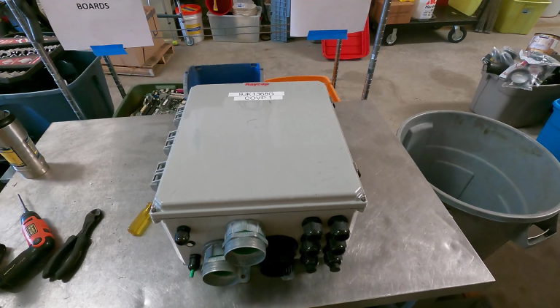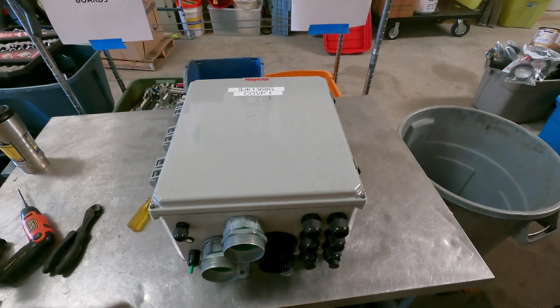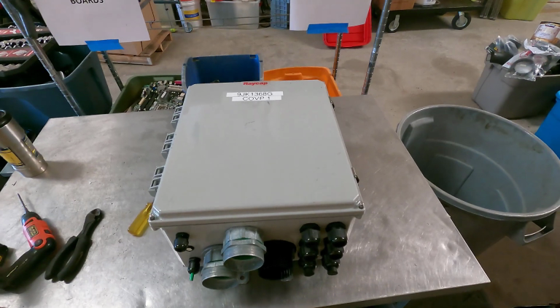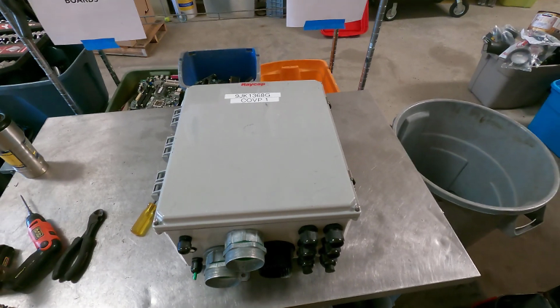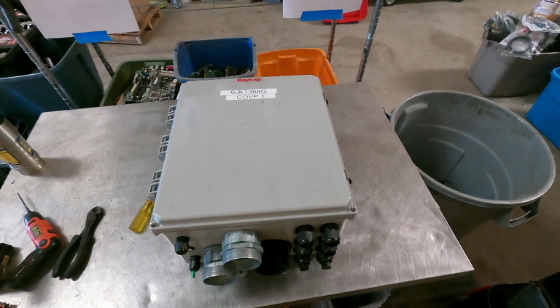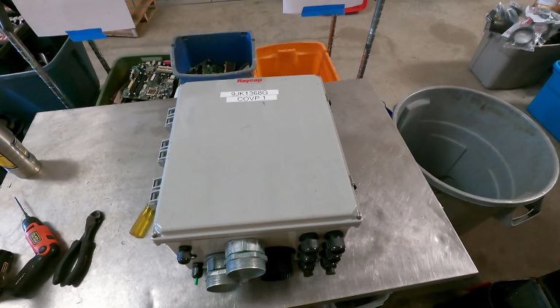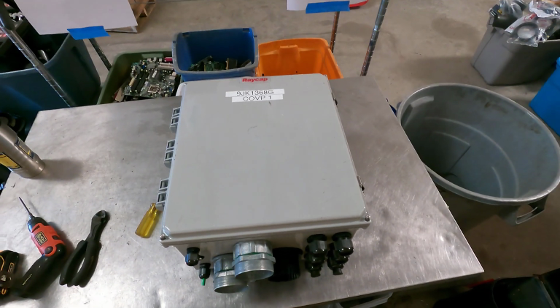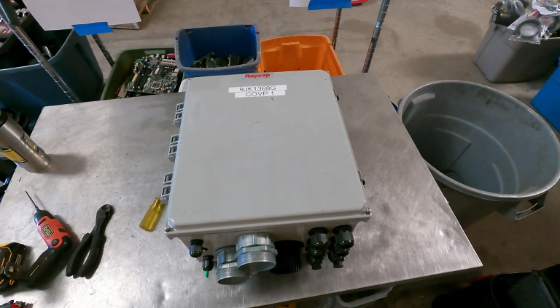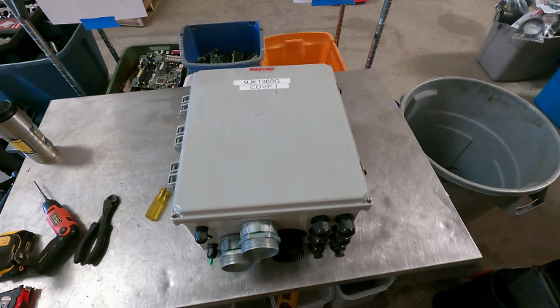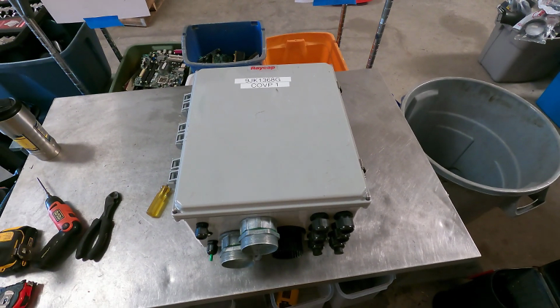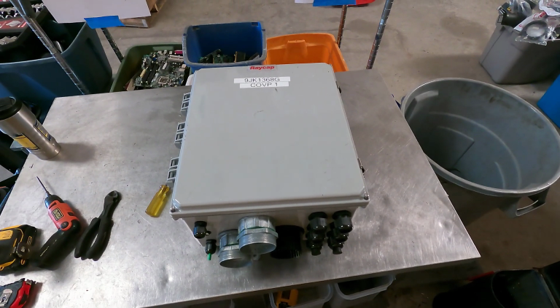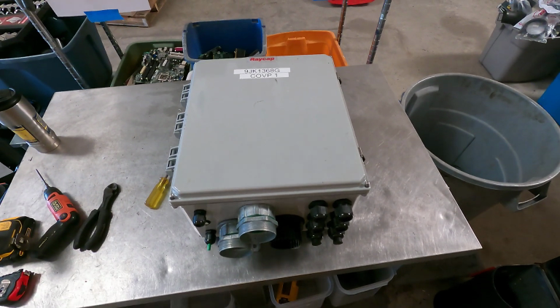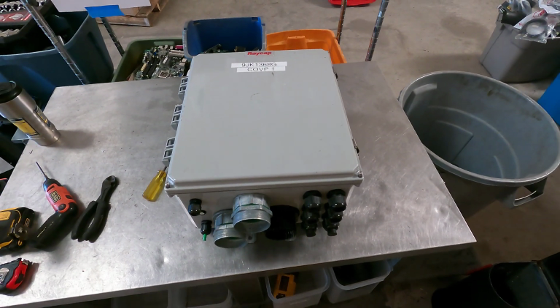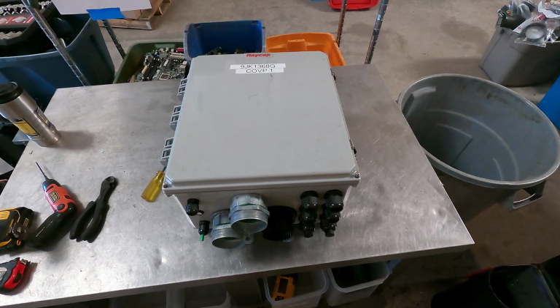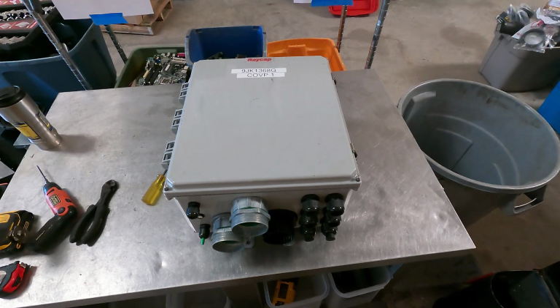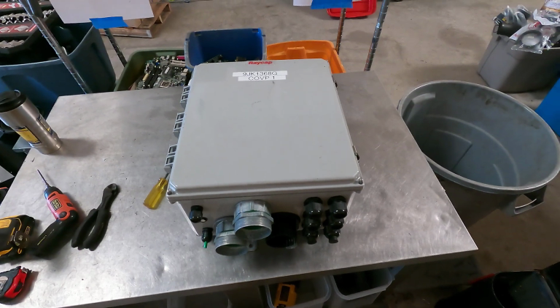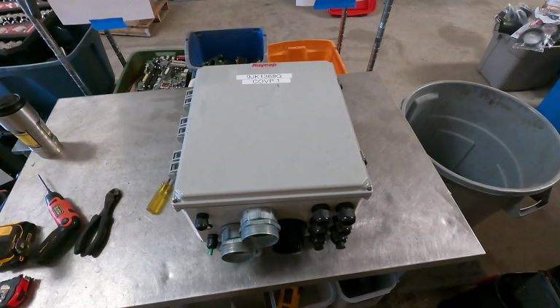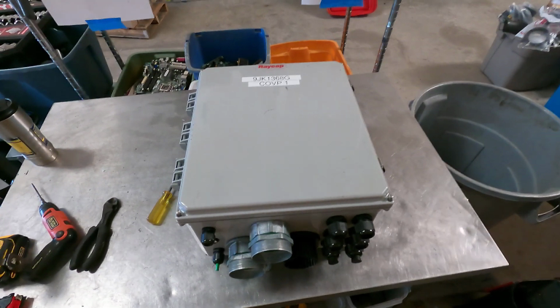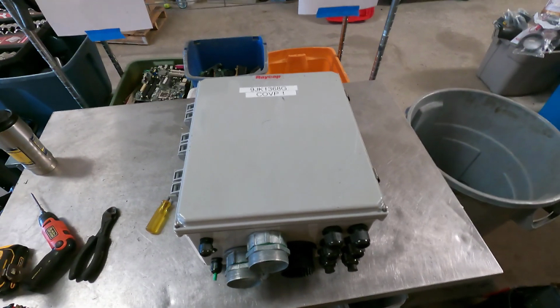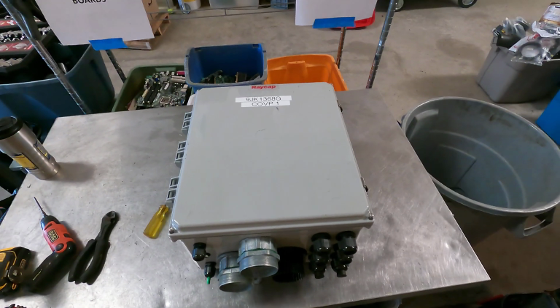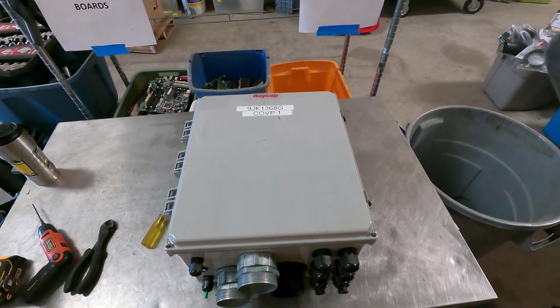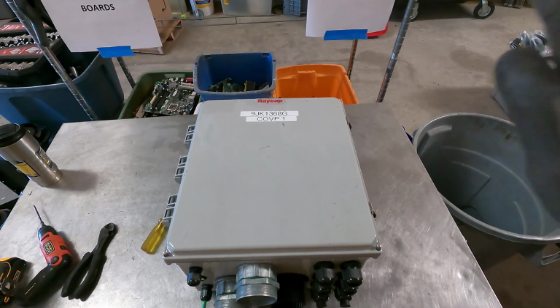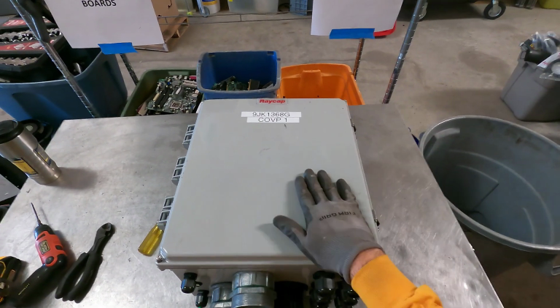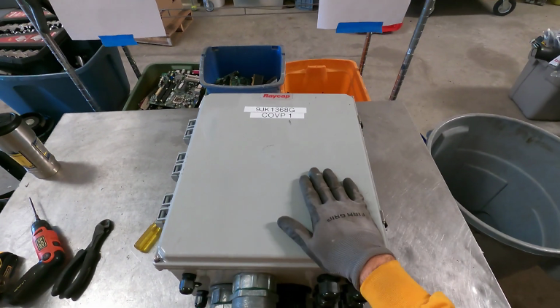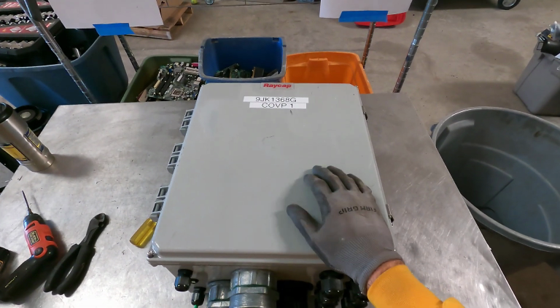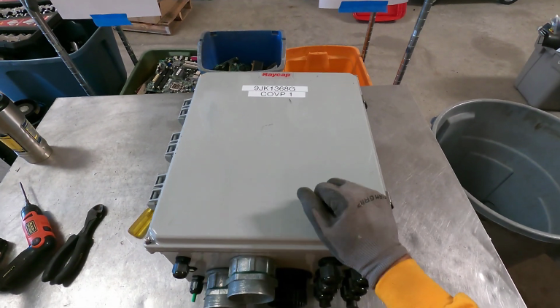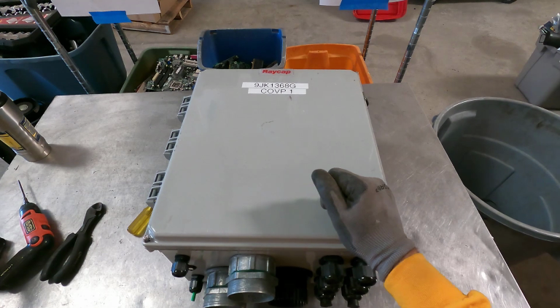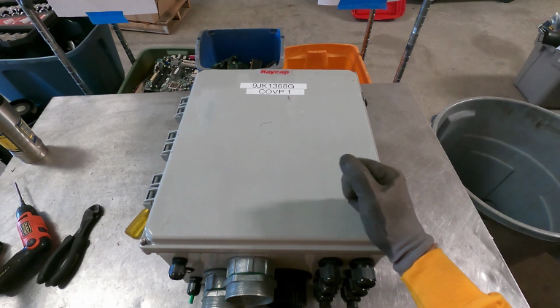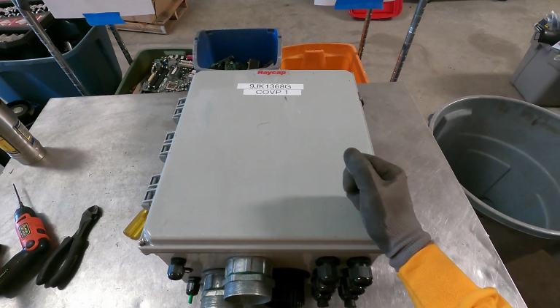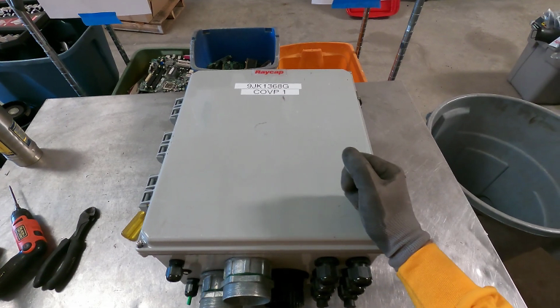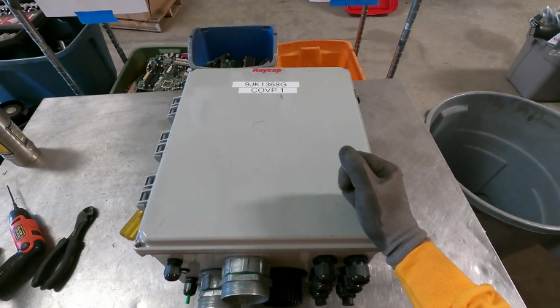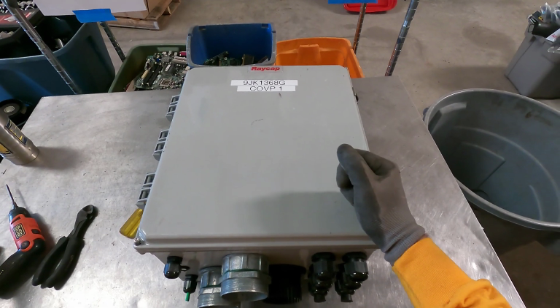Hey everybody, Sharkstrapper. I thought we'd do something a little bit different for this Wednesday's bite. Instead of a computer, this is a recap box from the Cell Phone Tower Company.